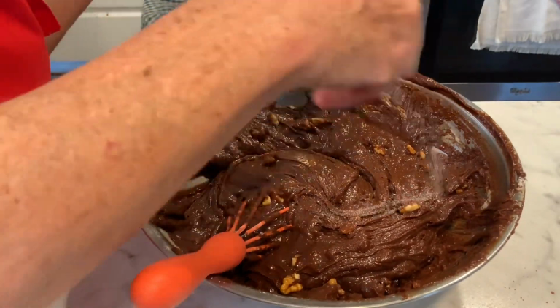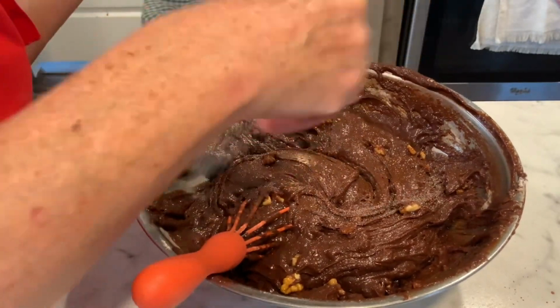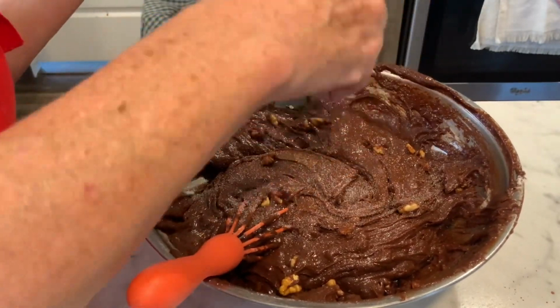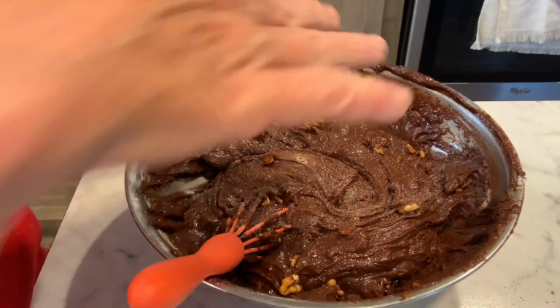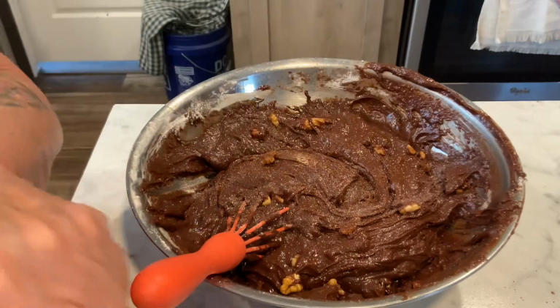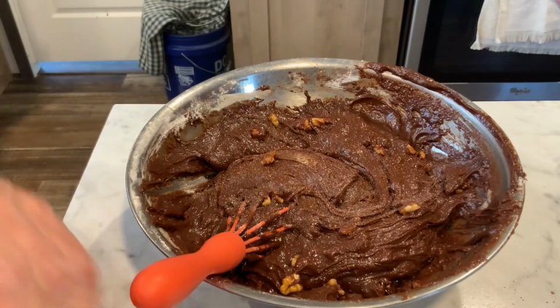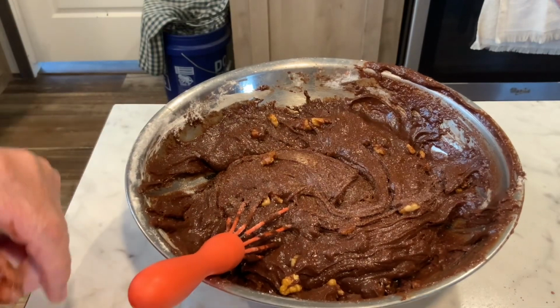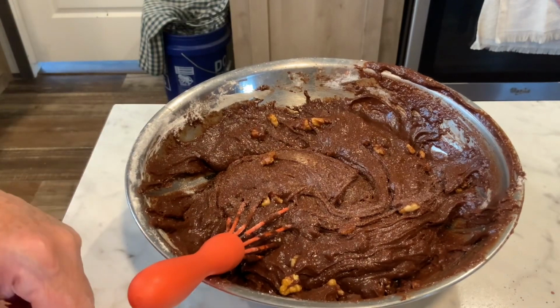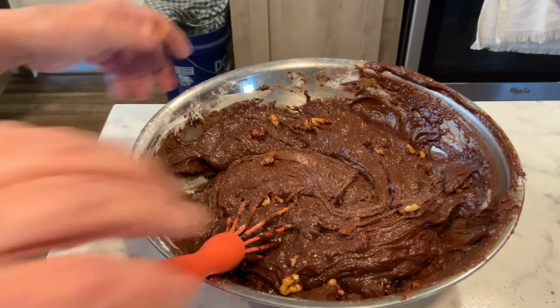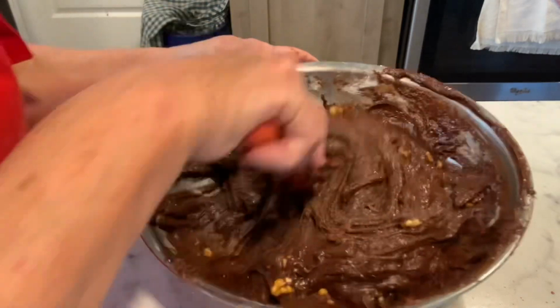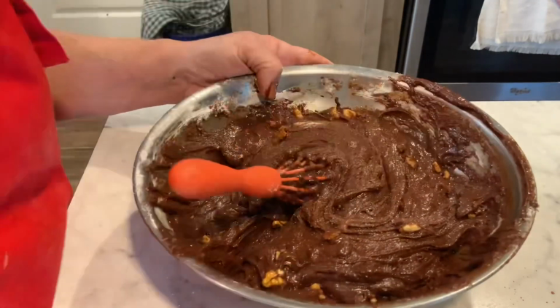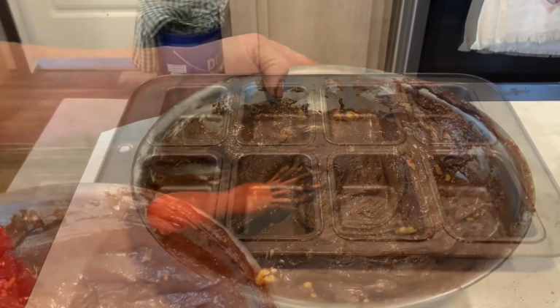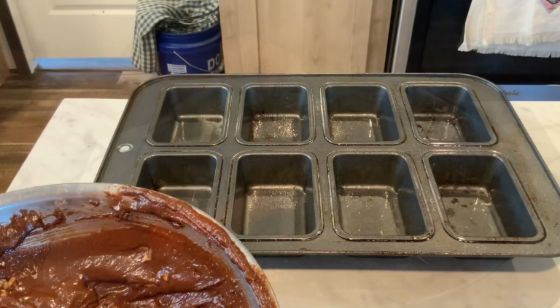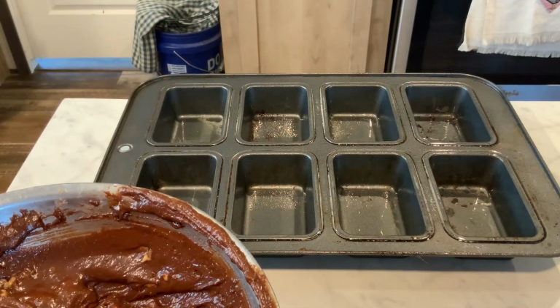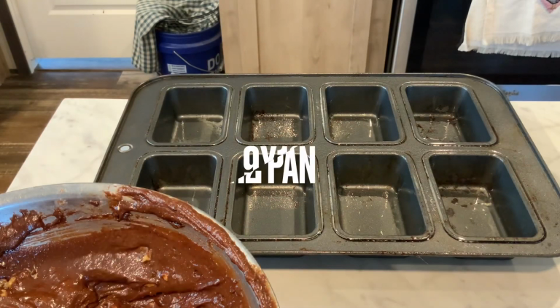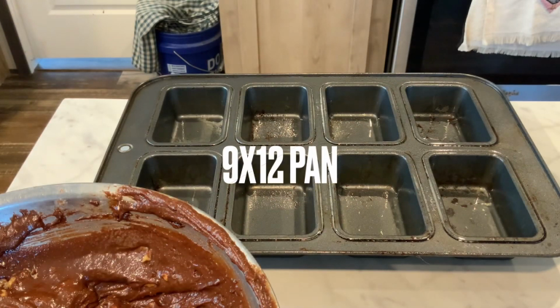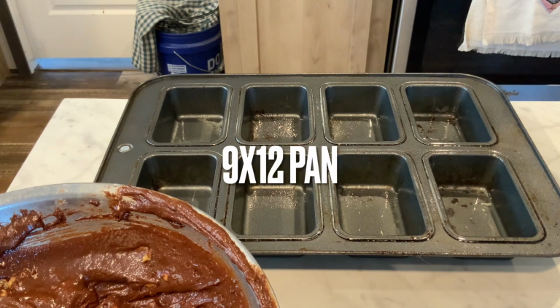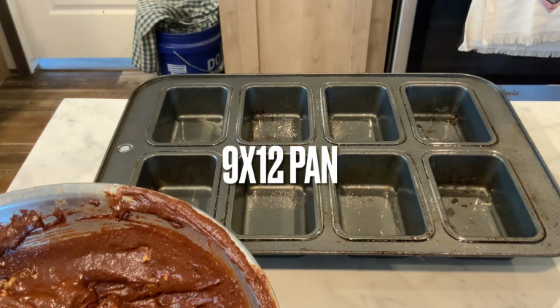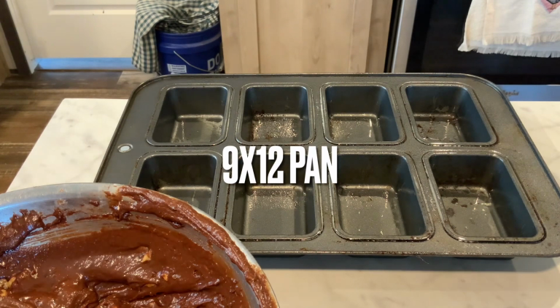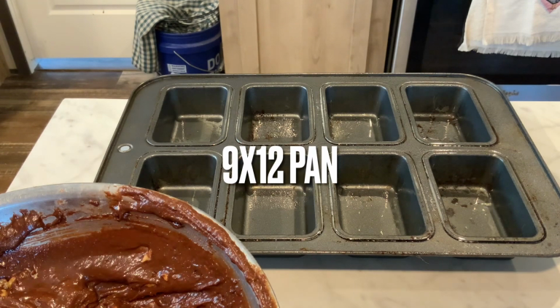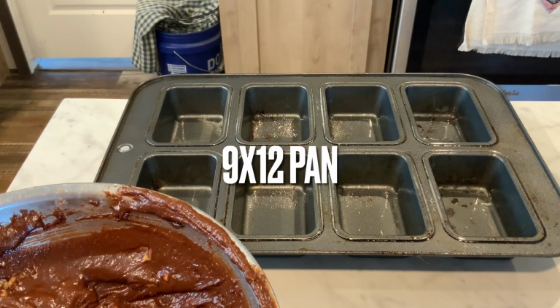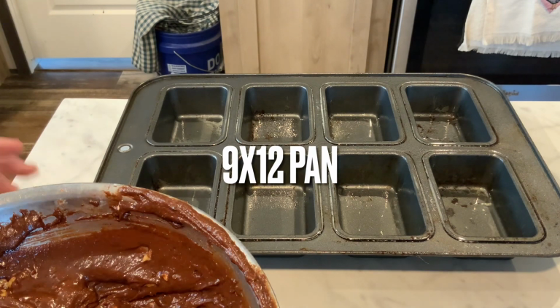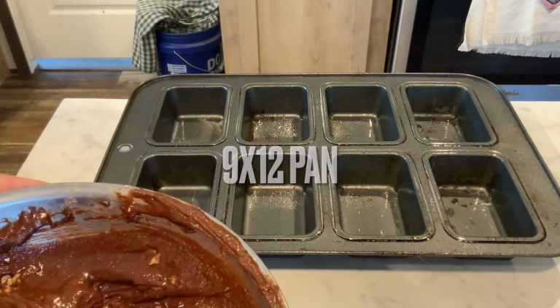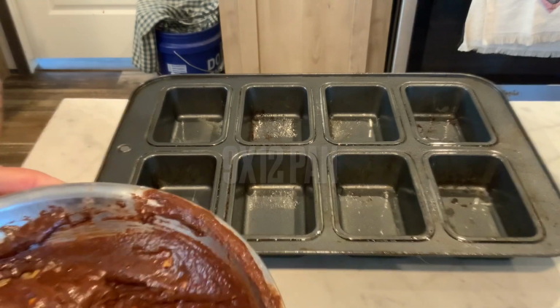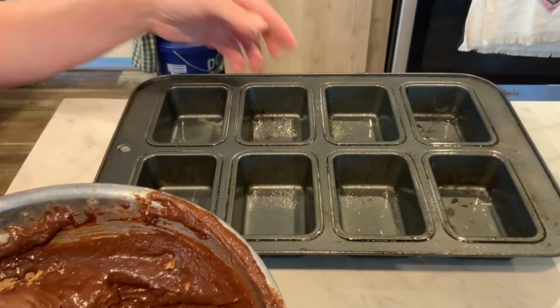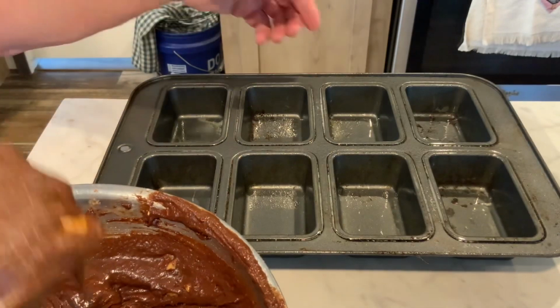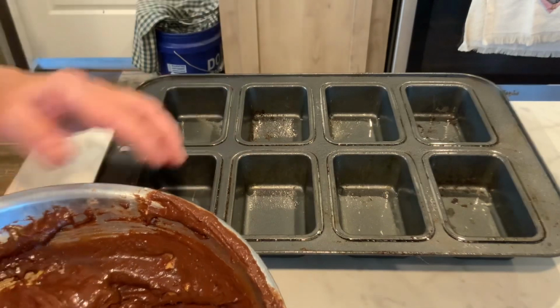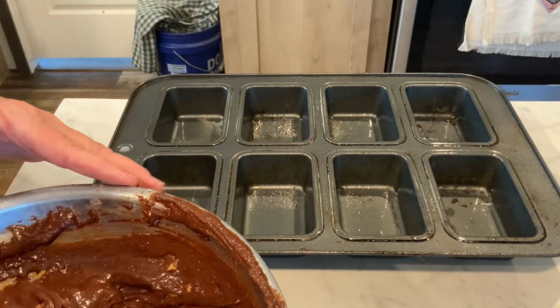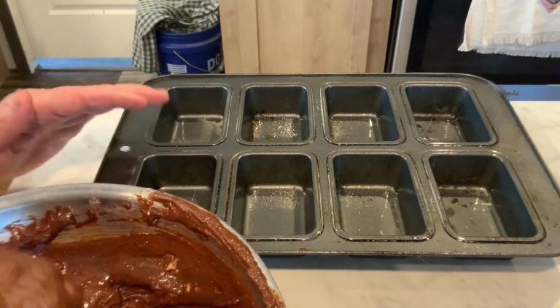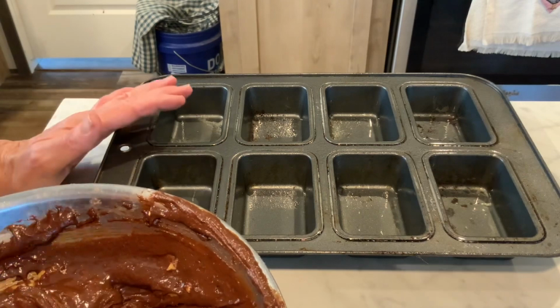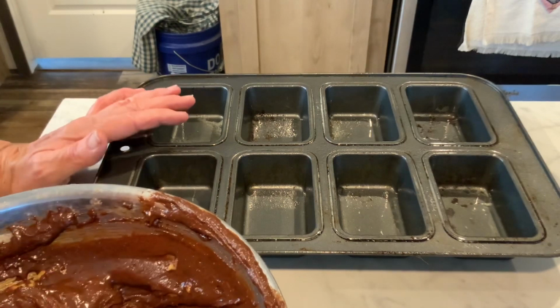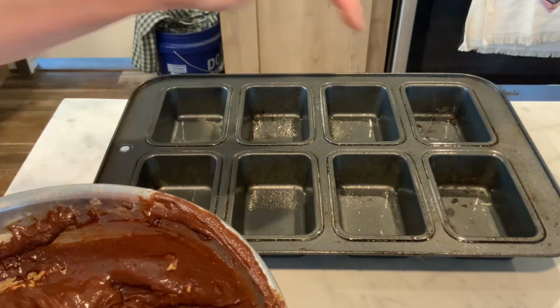Give them a little mix — forgot my pinch of salt — a little pinch of salt in there, get it all mixed together. Like I told you, this will fill a 9 by 13 pan, but what I do is use one of these little mini loaf pans.